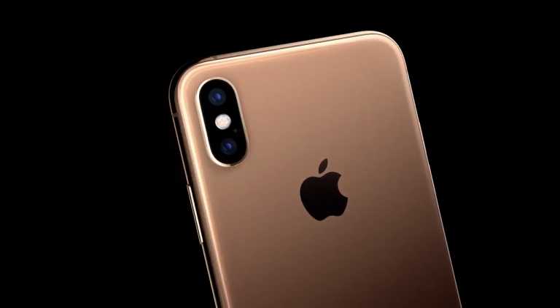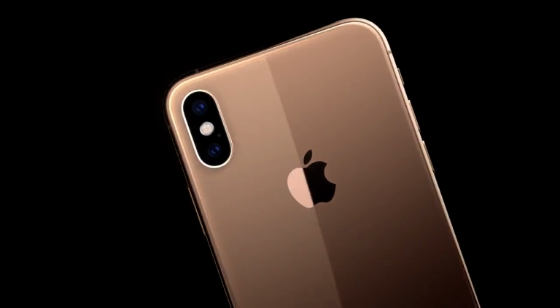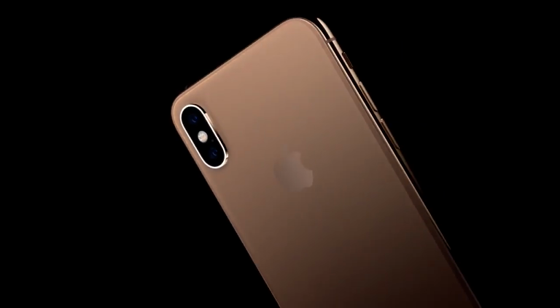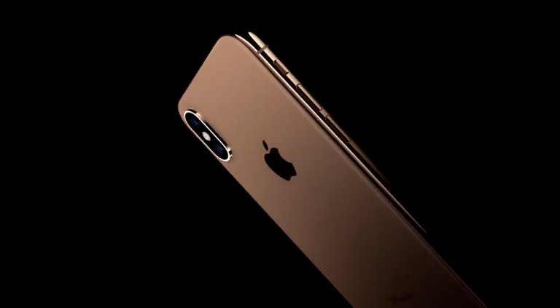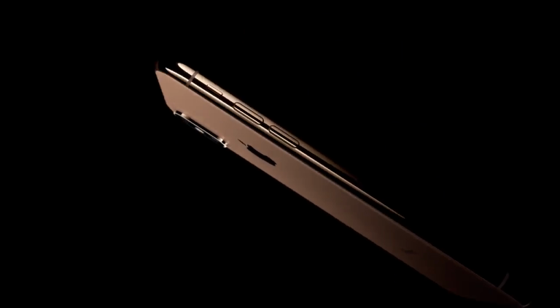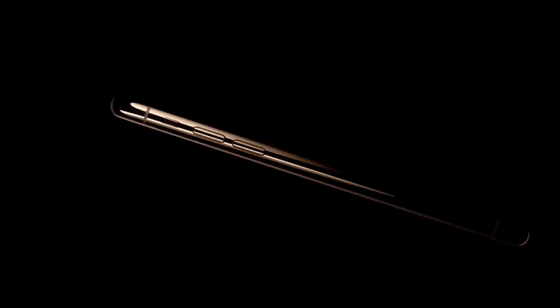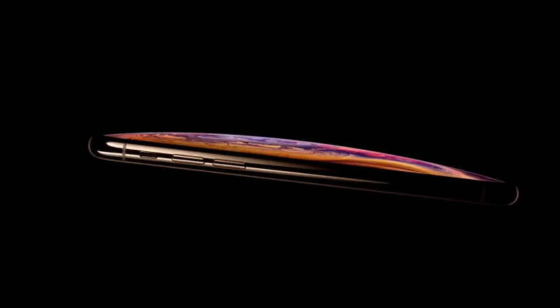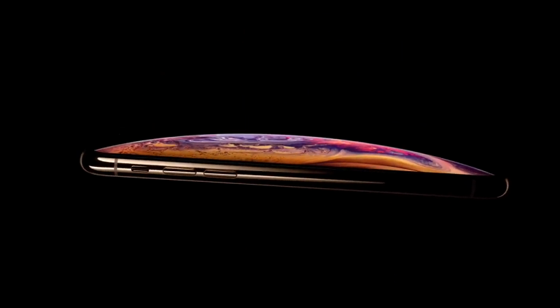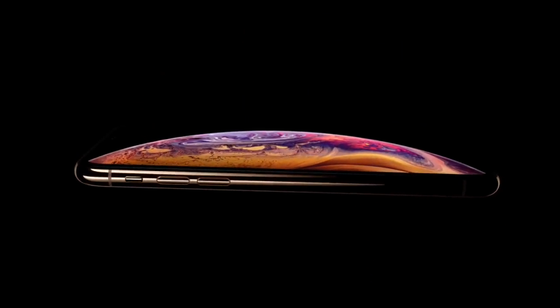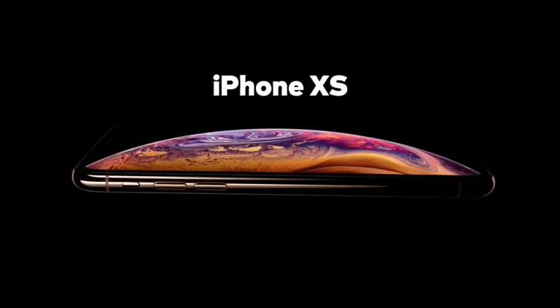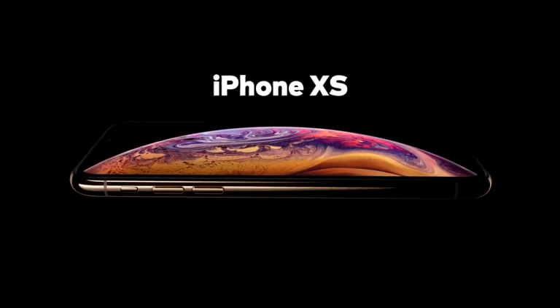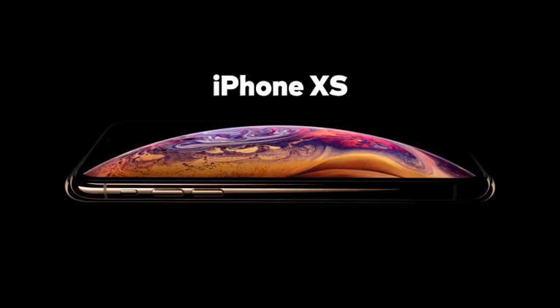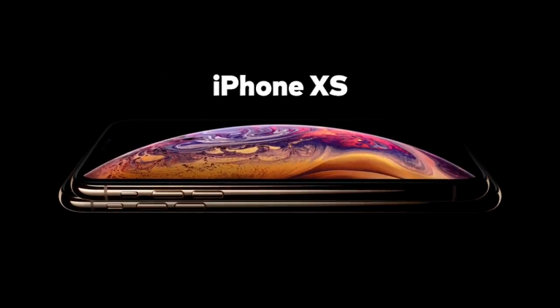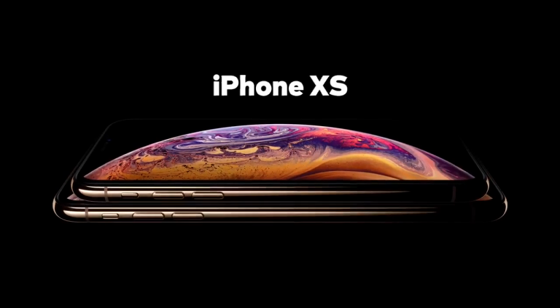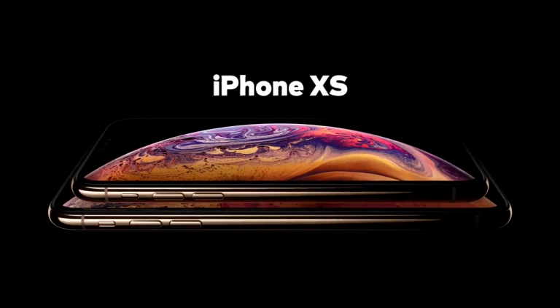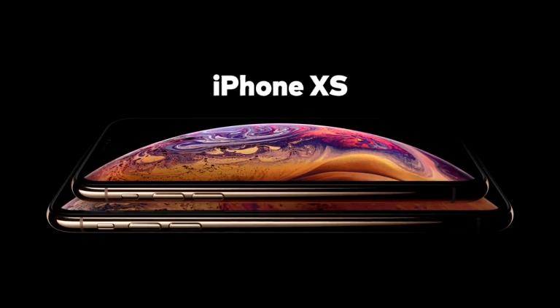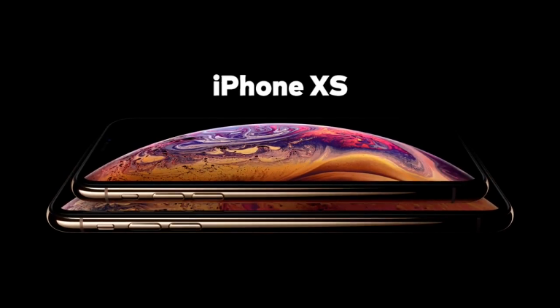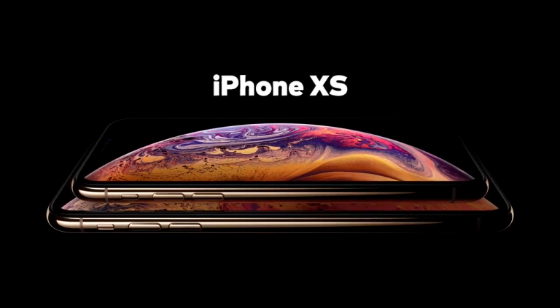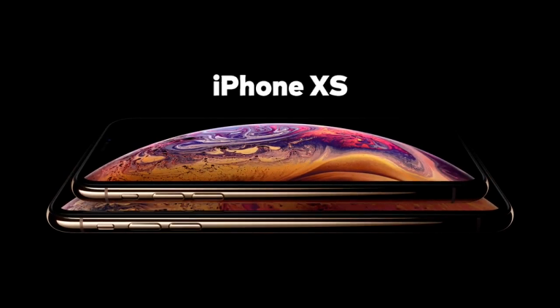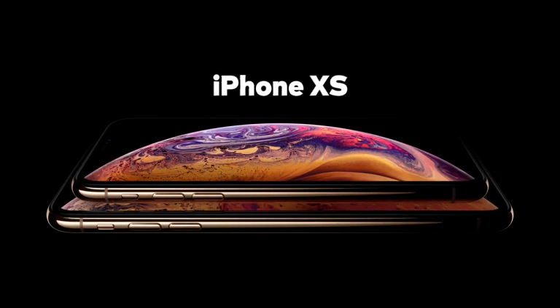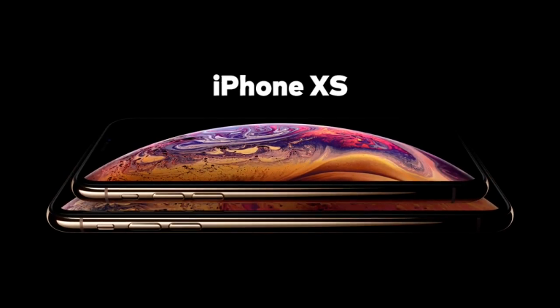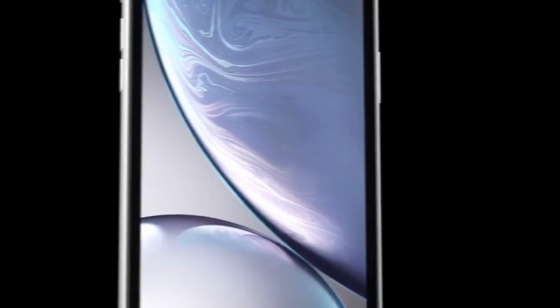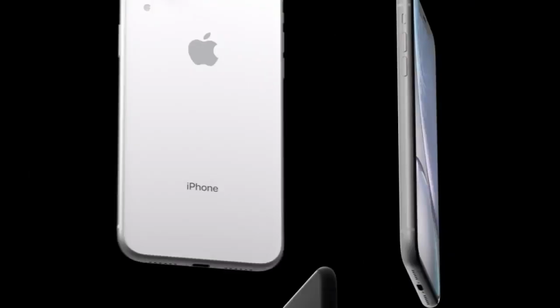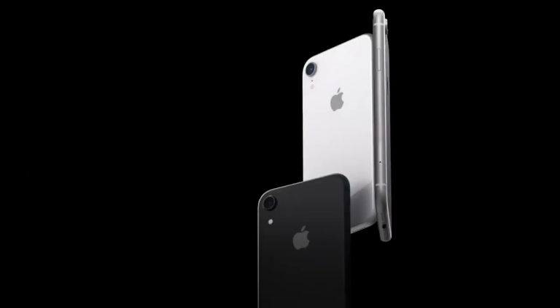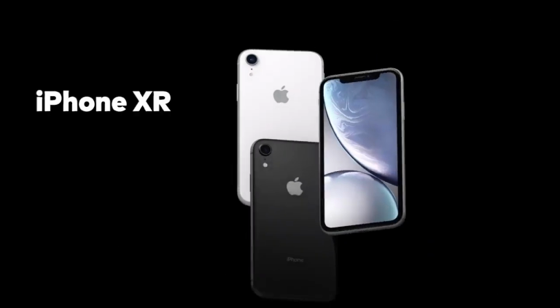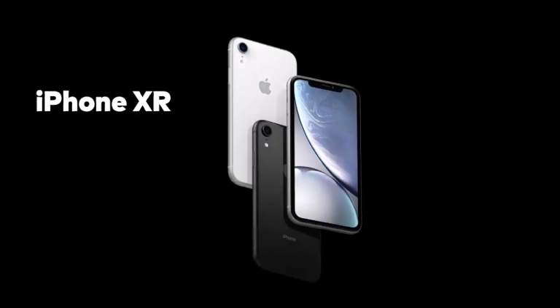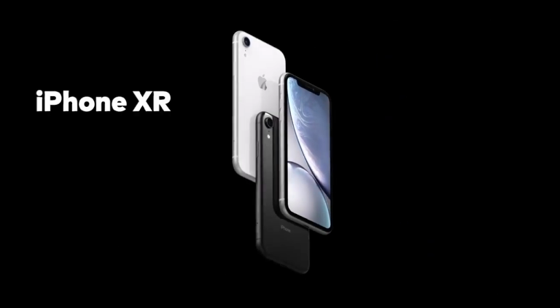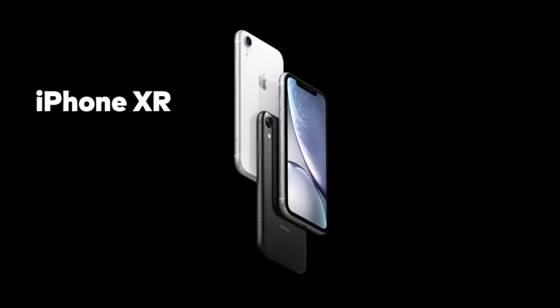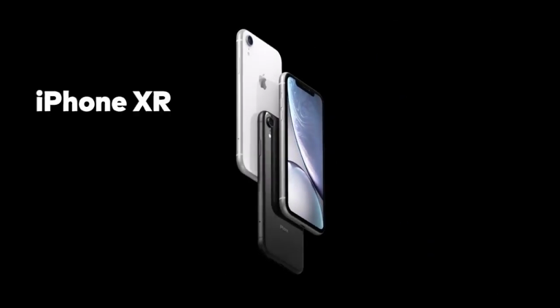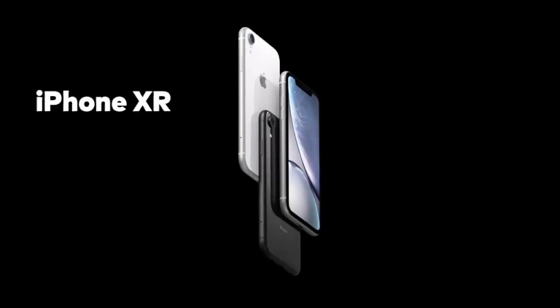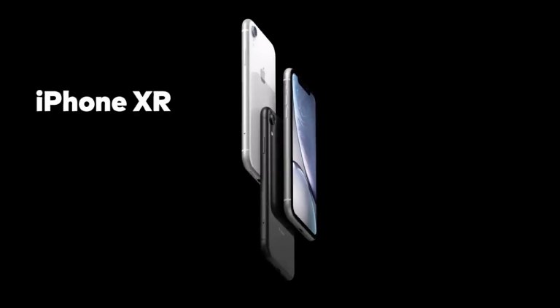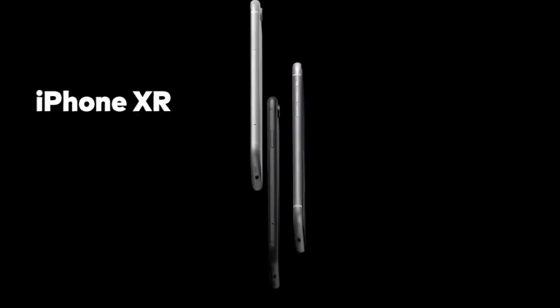On the iPhone beat, Apple introduced a trio of new devices: the XS and XS Max, which are on sale this month, and the slightly cheaper XR, which won't come out until October.